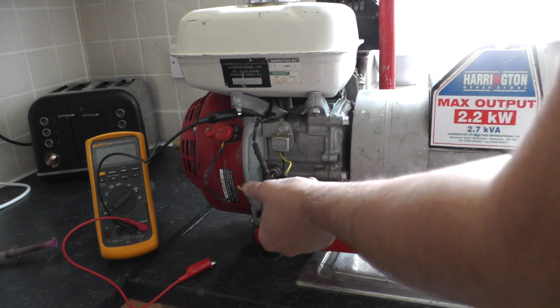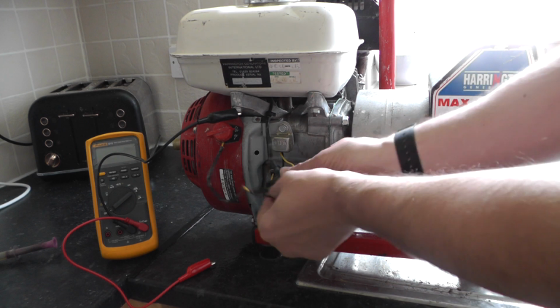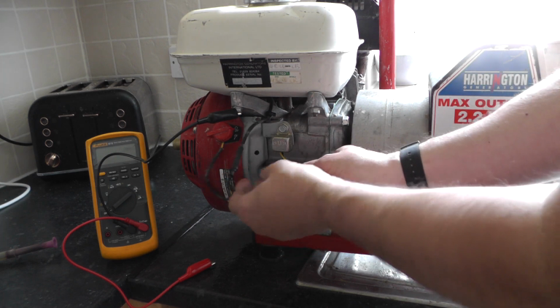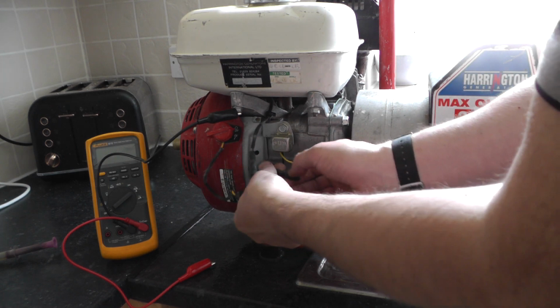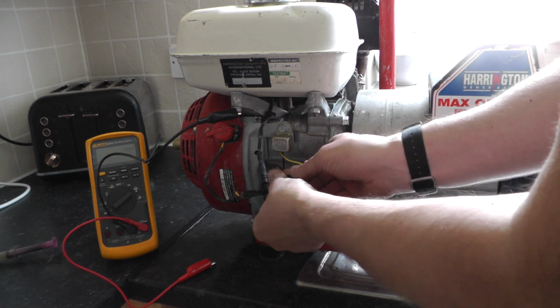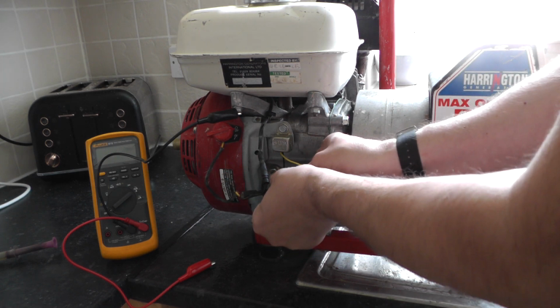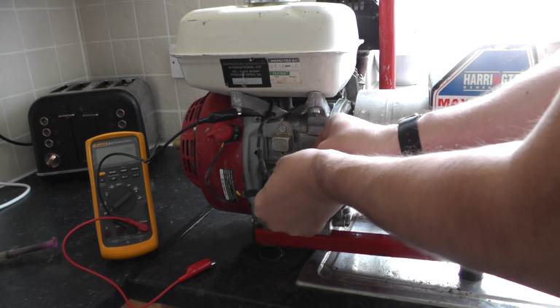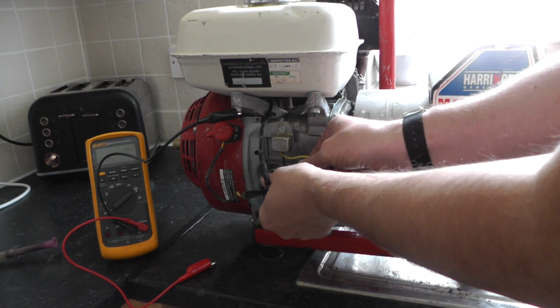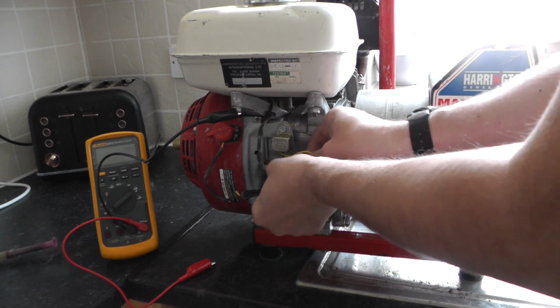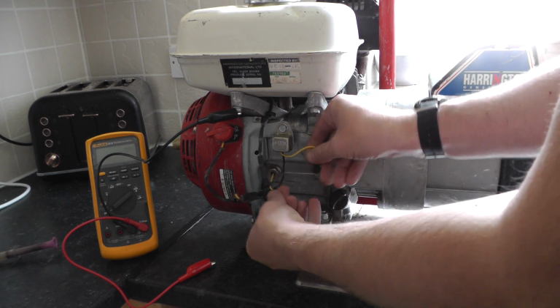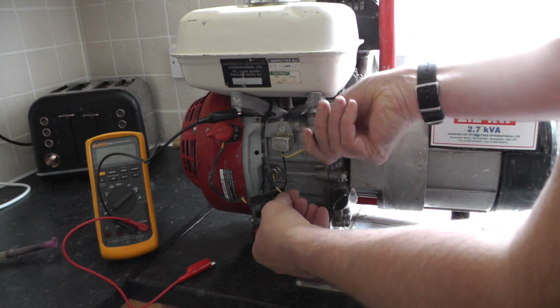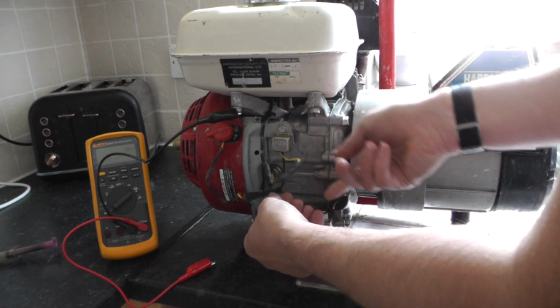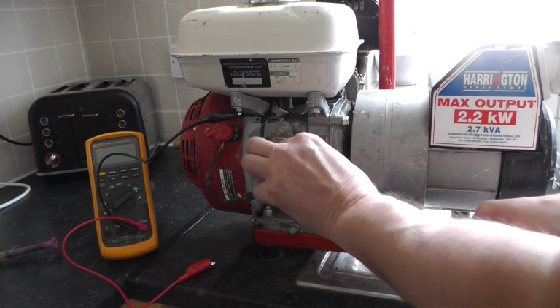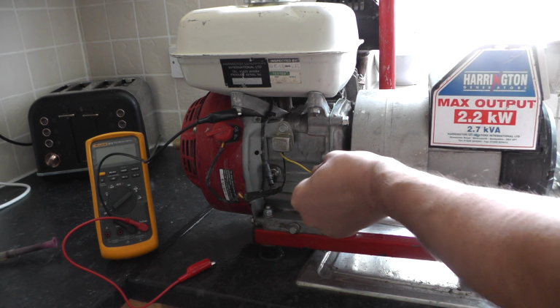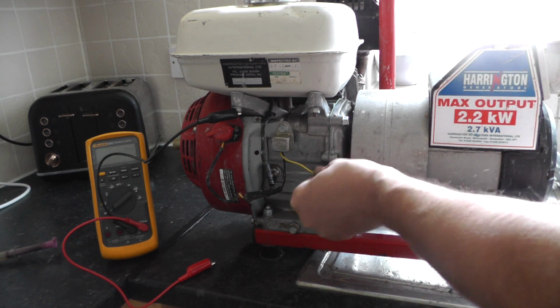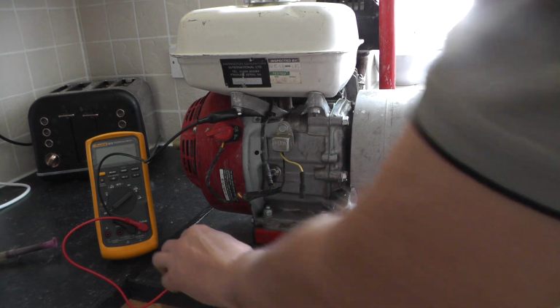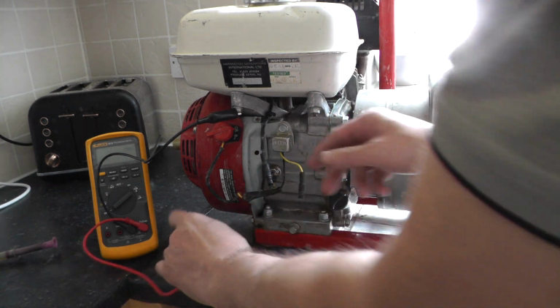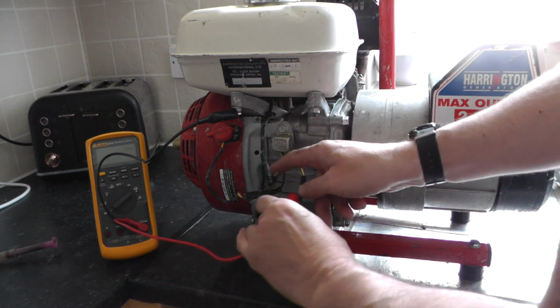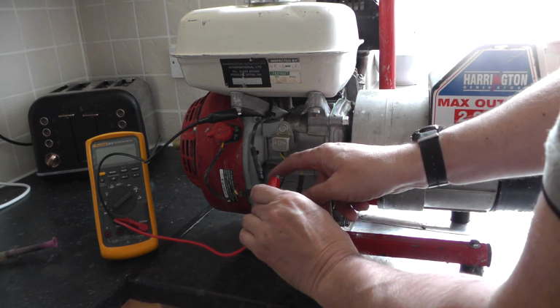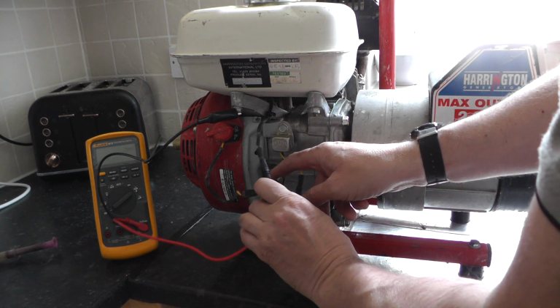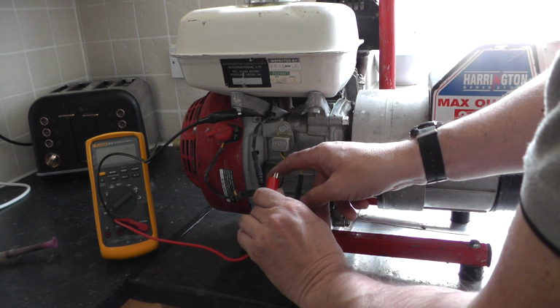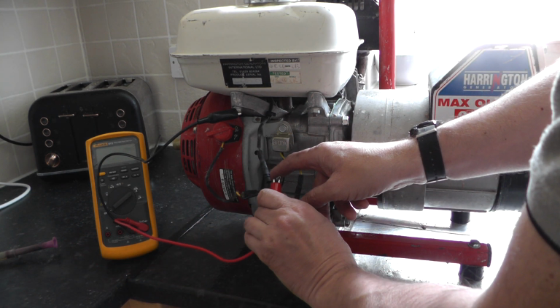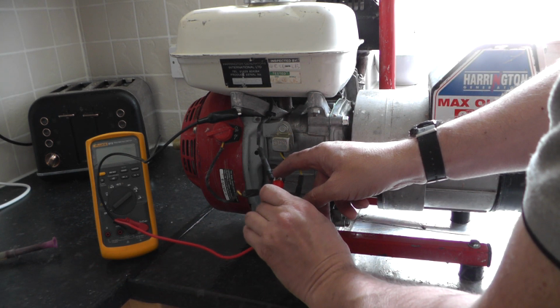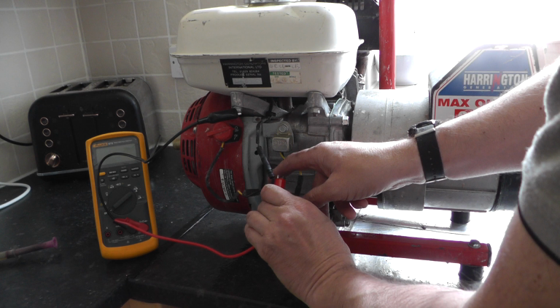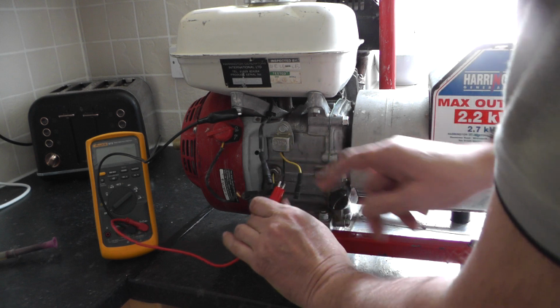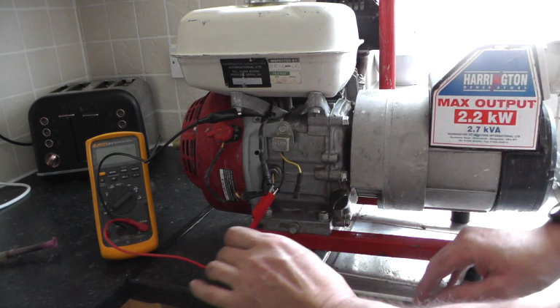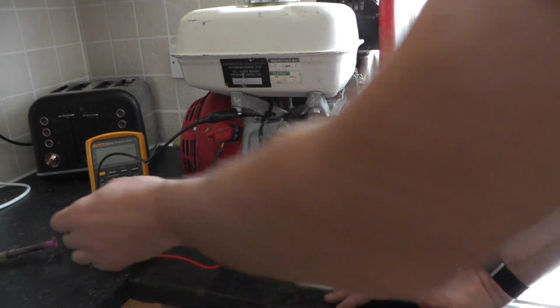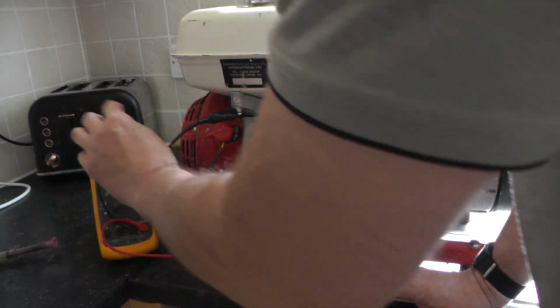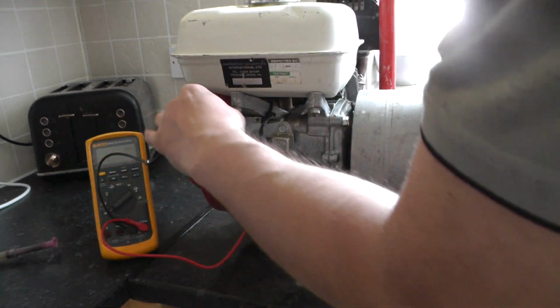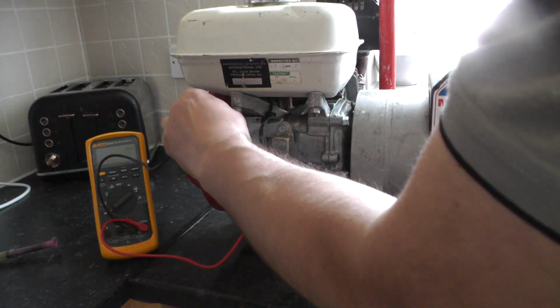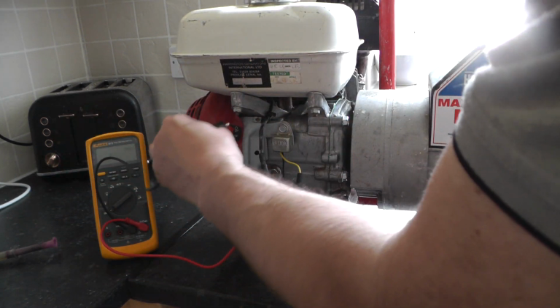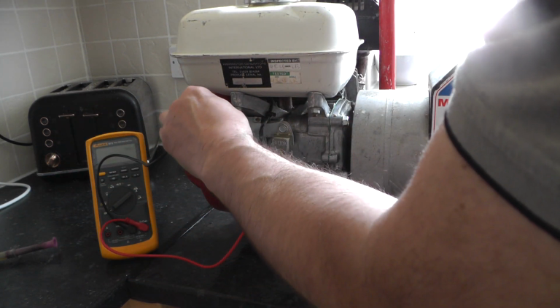So what I'll do is I'll just disconnect it, connect one lead of your multimeter to it, and the other one to earth. I've already done it, it's on earth.